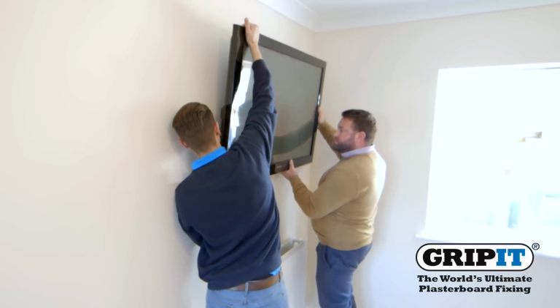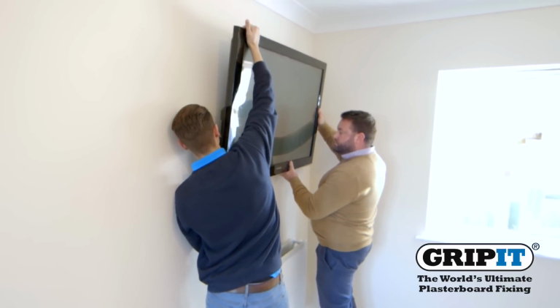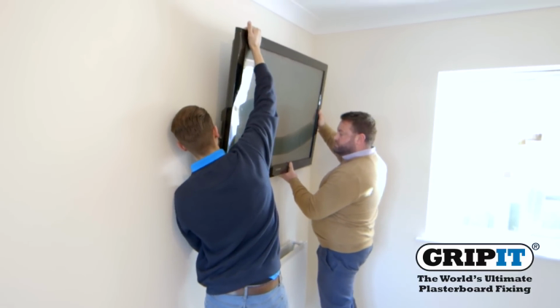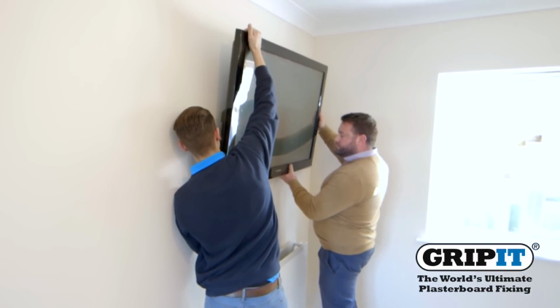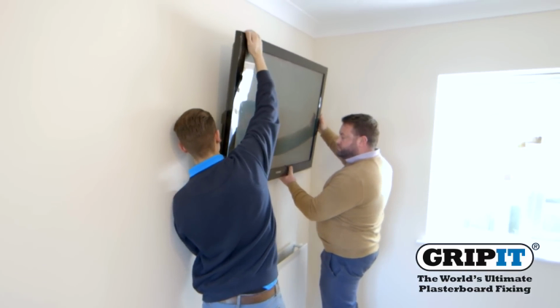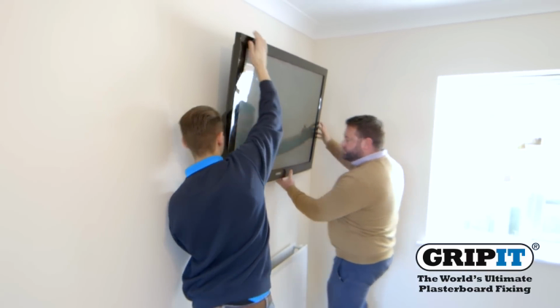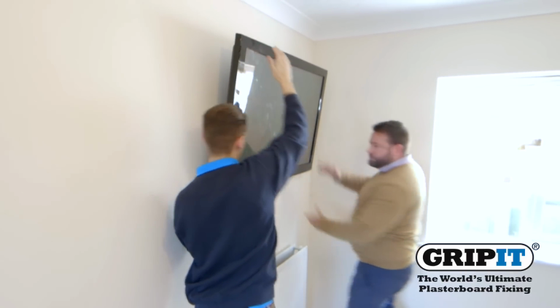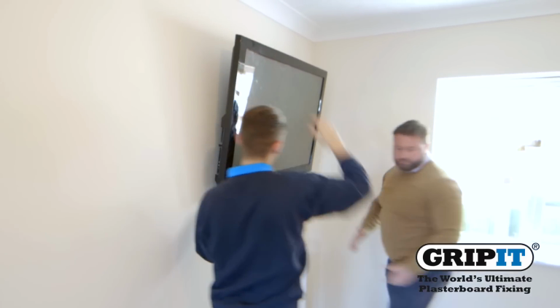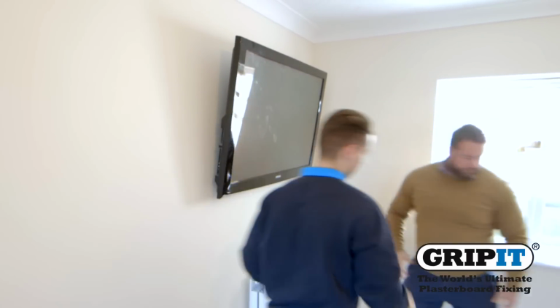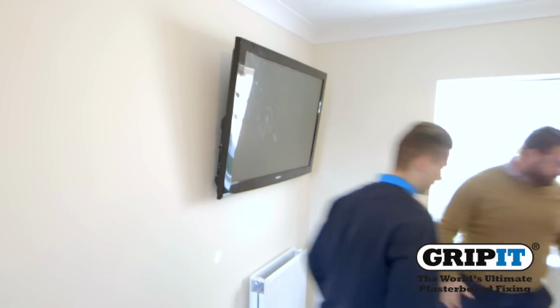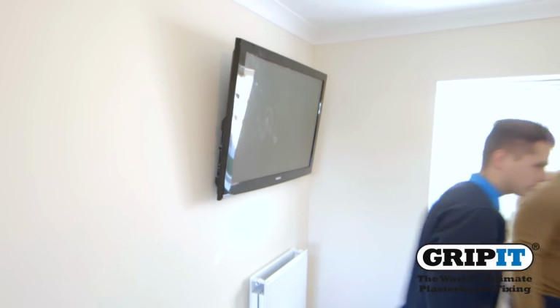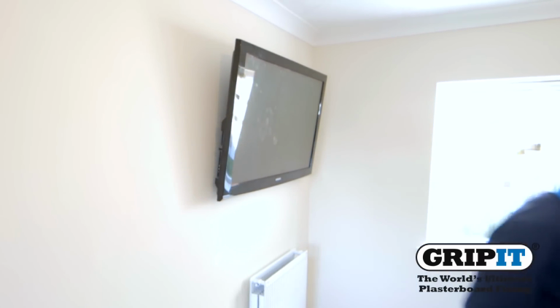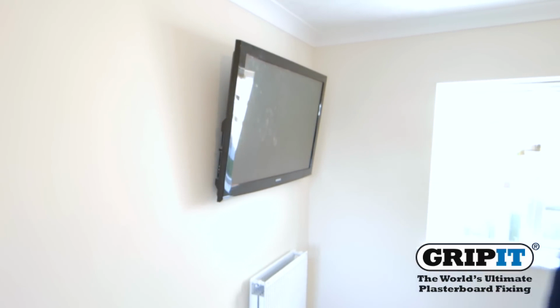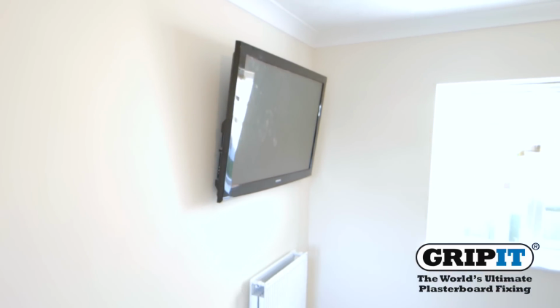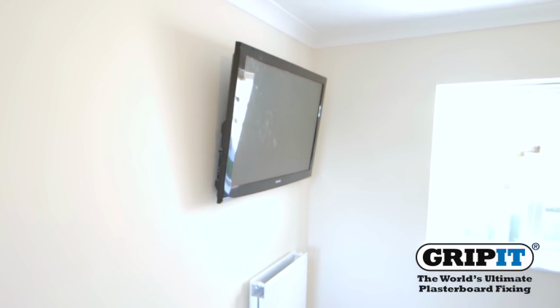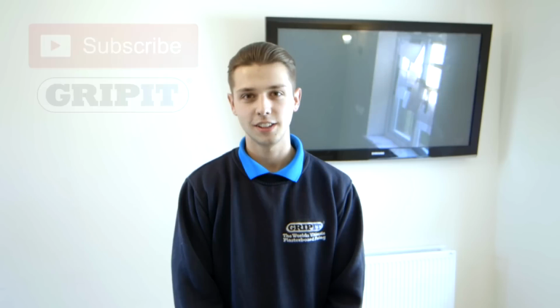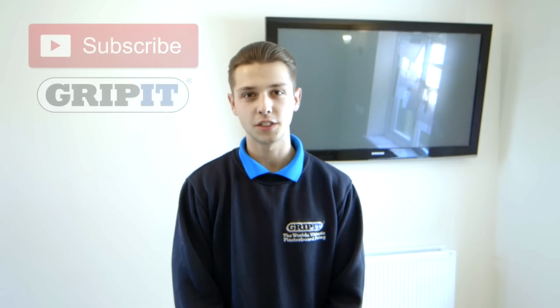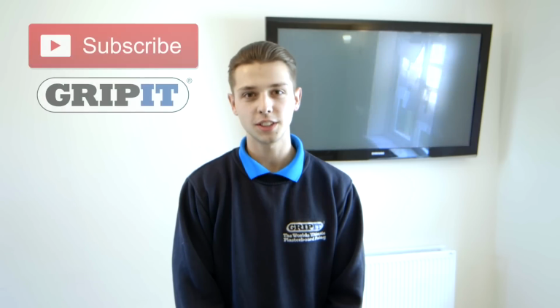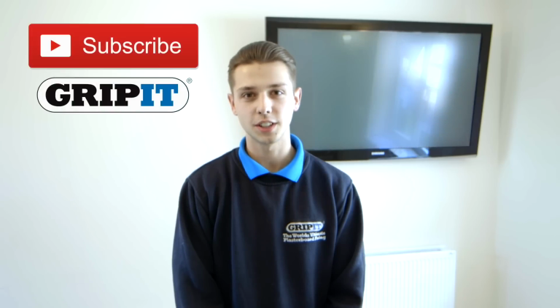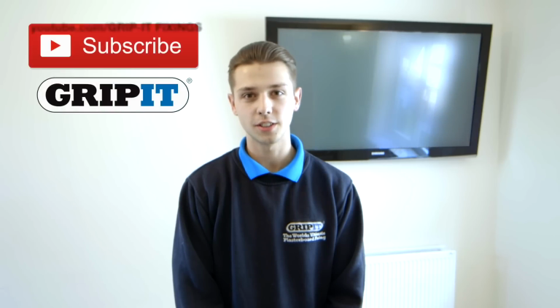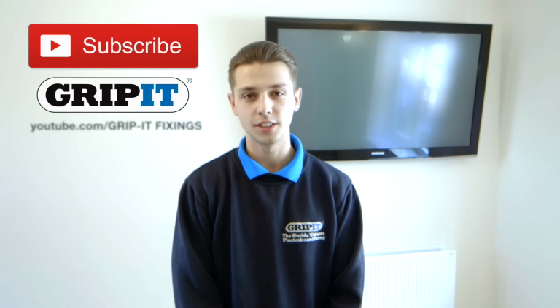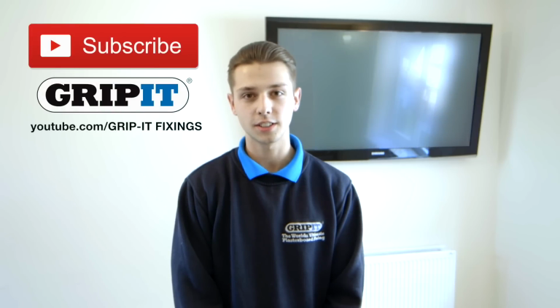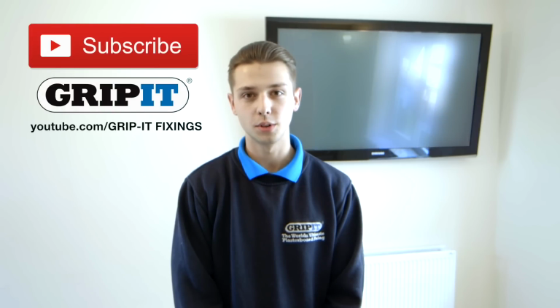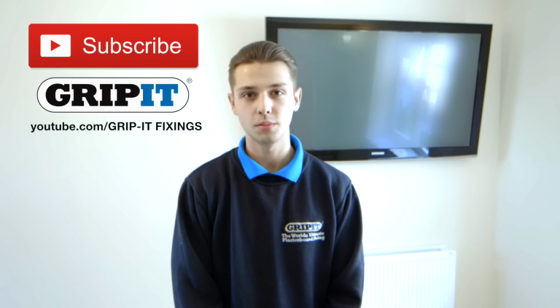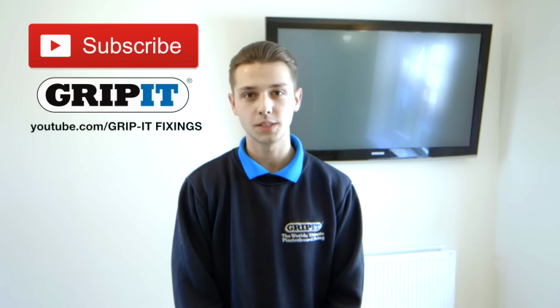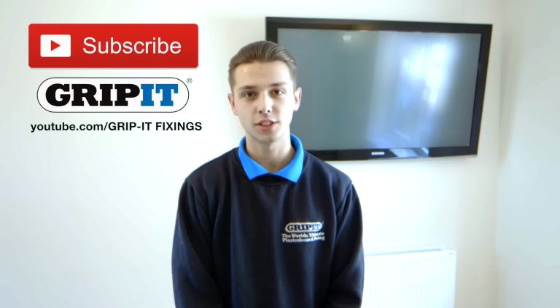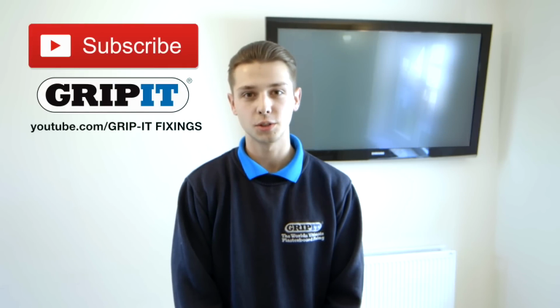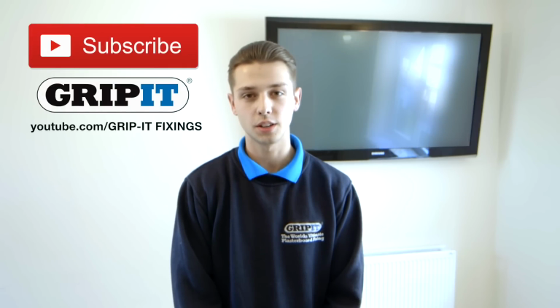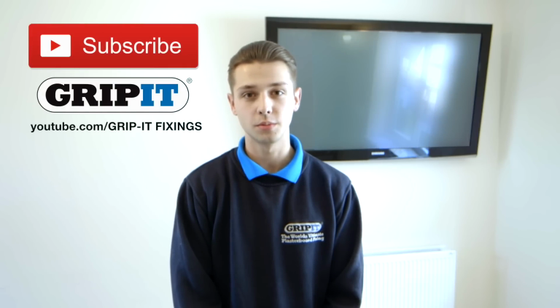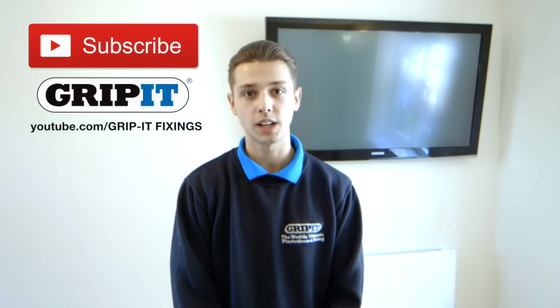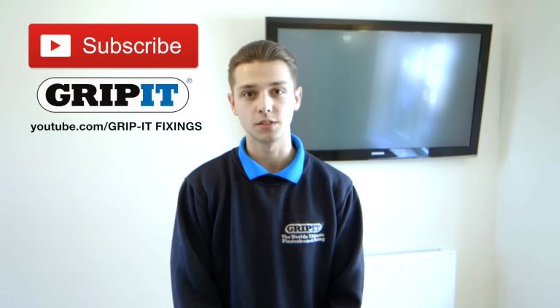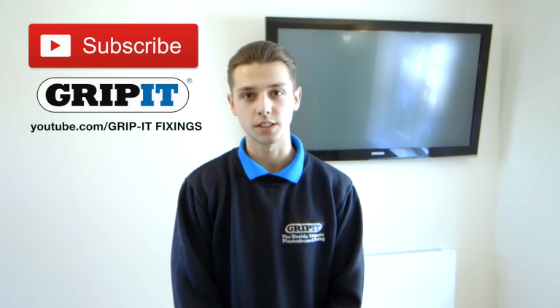And there you have it, a secure flat screen TV. If you've enjoyed this video and you'd like to see more, please visit our YouTube channel for more how-to videos.